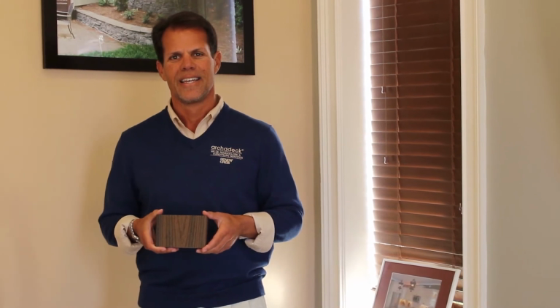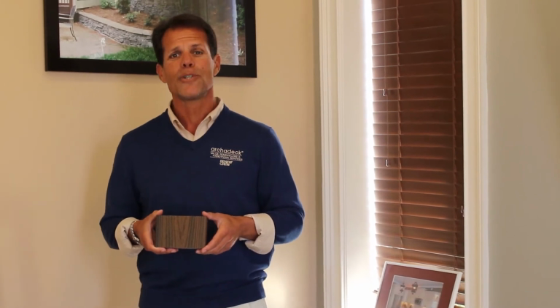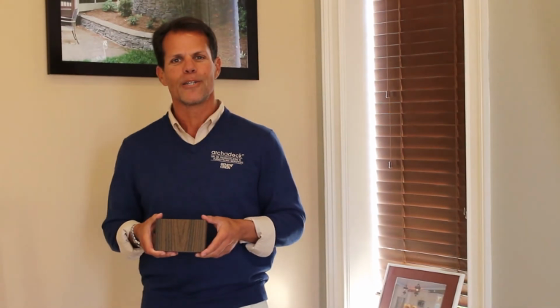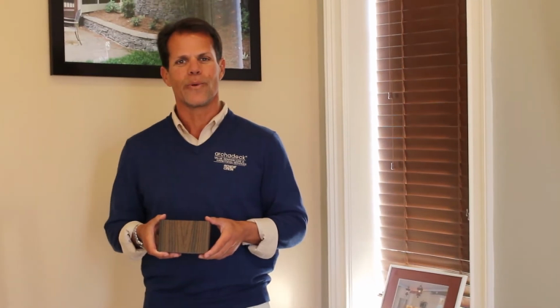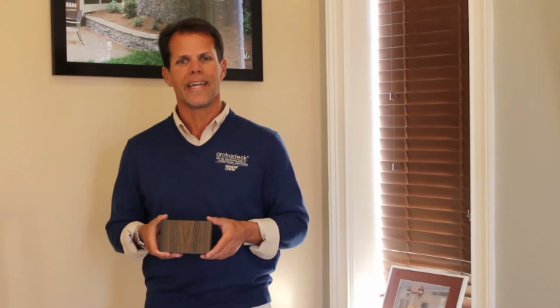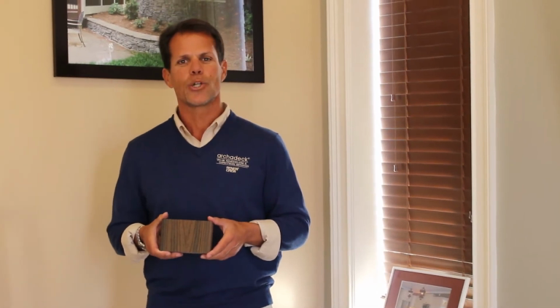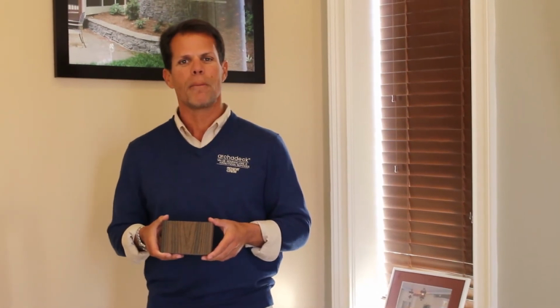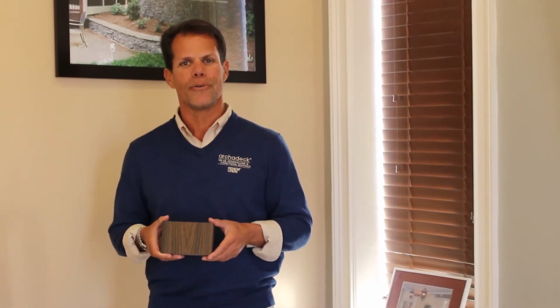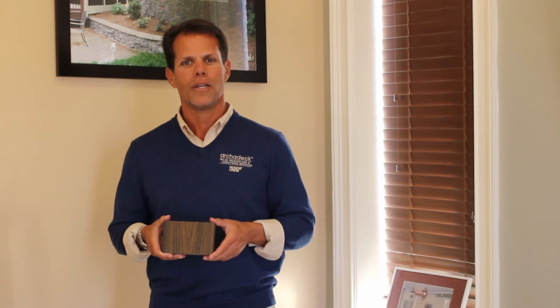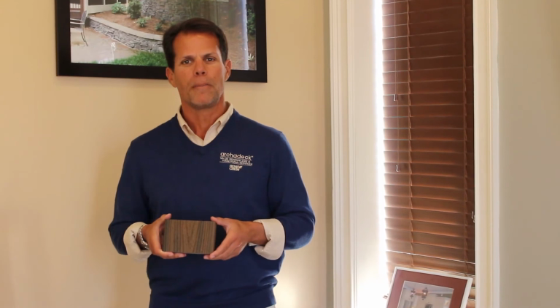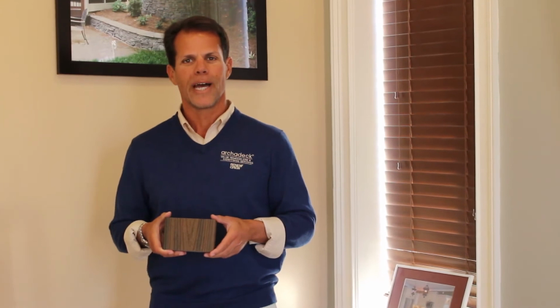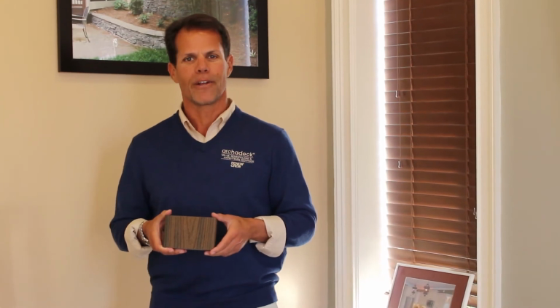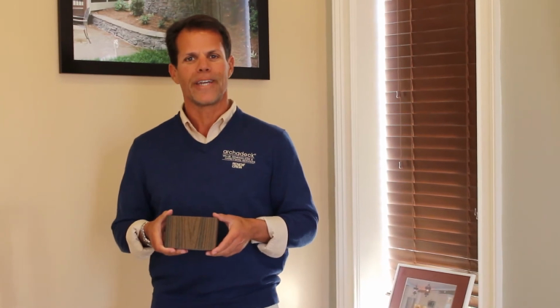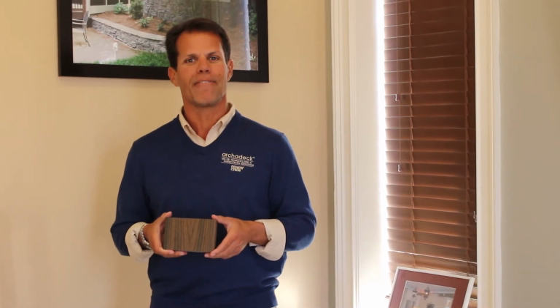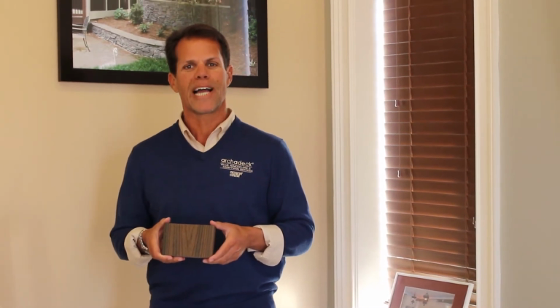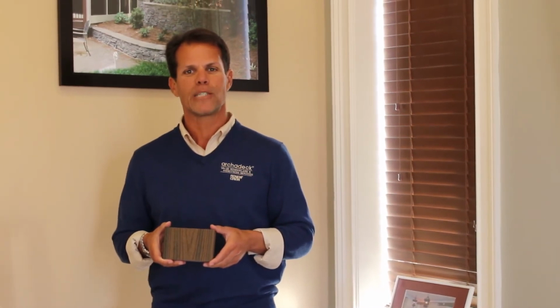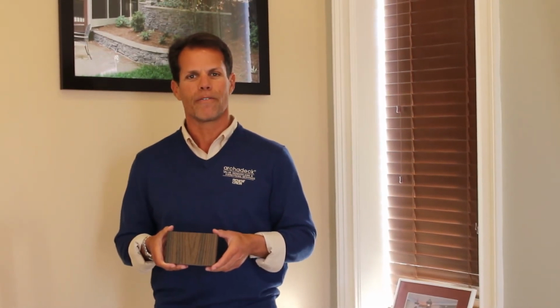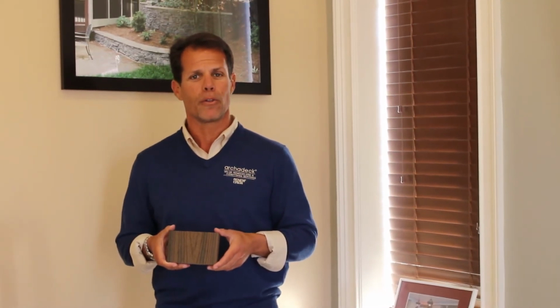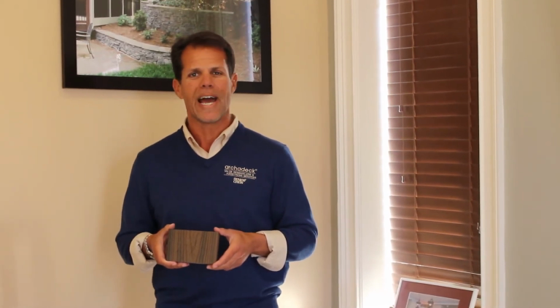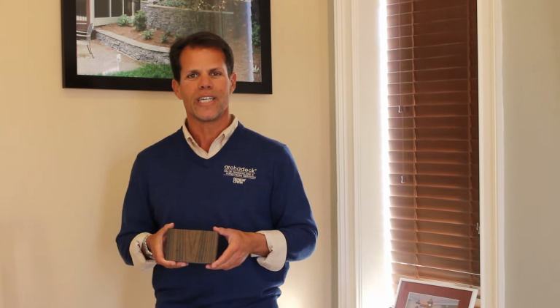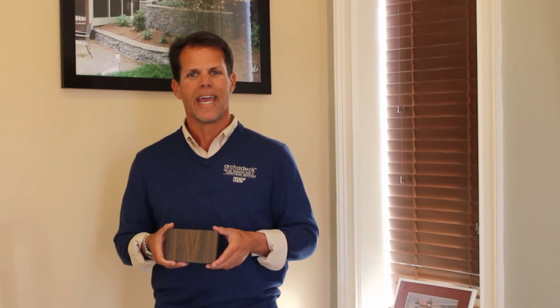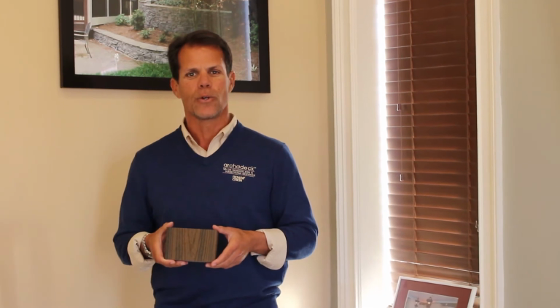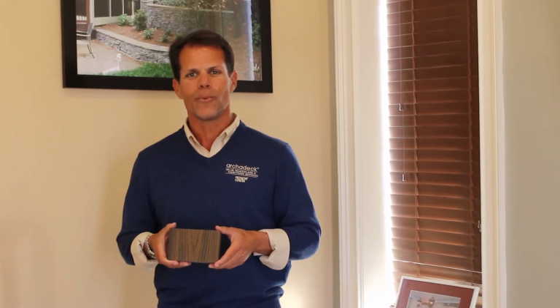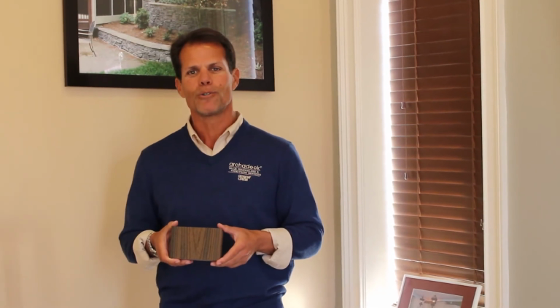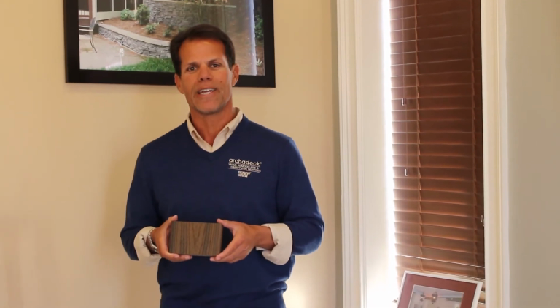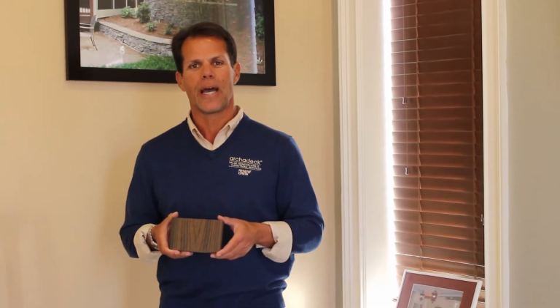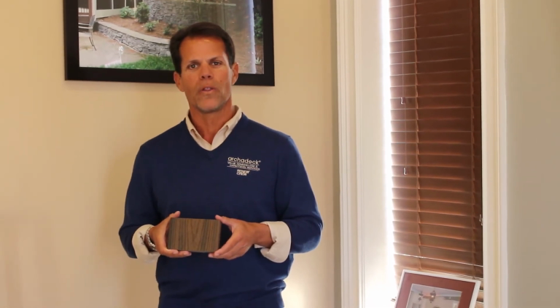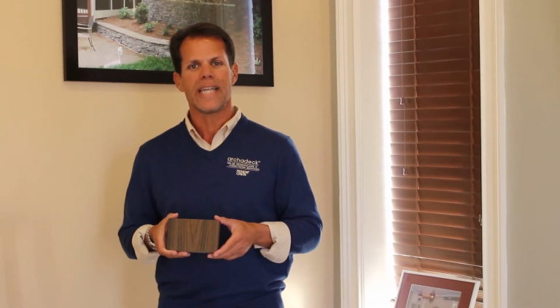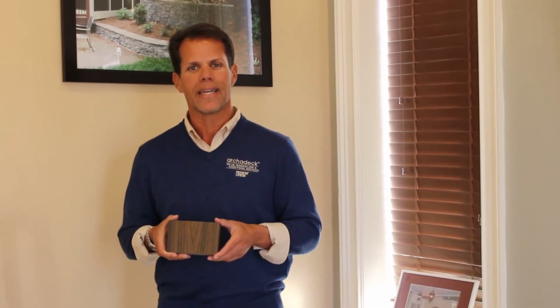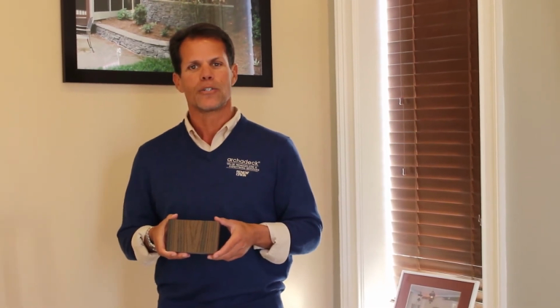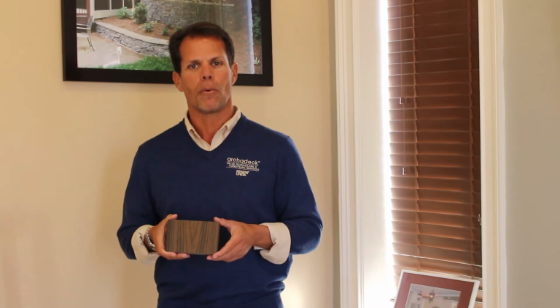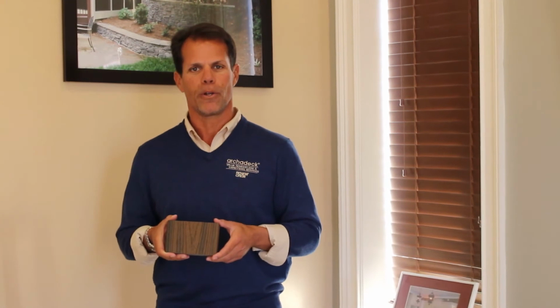The most common concern we get is actually about mildew. People are tired of their current decks having black spots all over them or the green algae. And so the question we get most often is: will this decking attract mold or mildew?